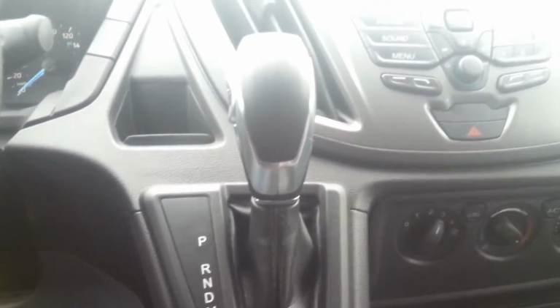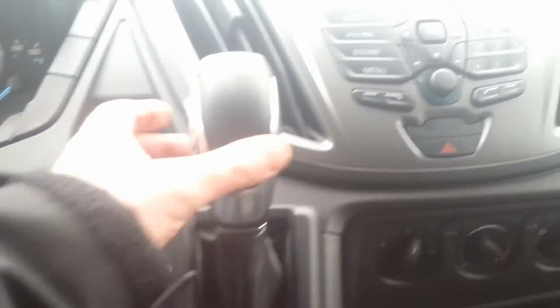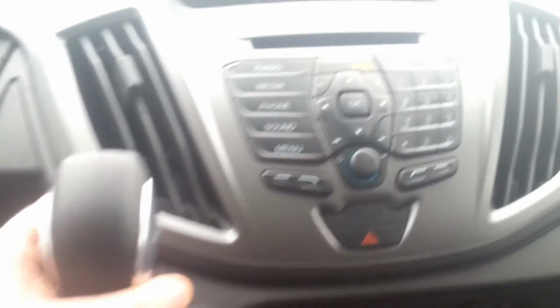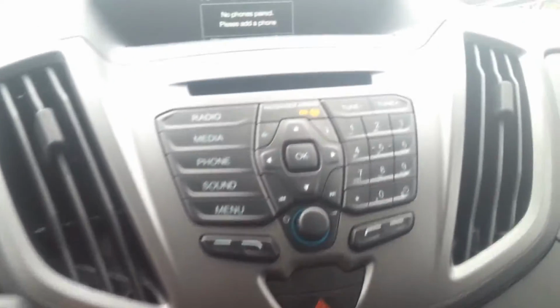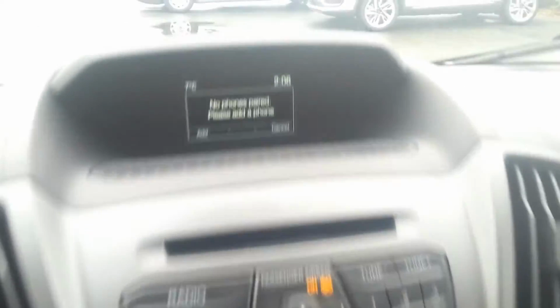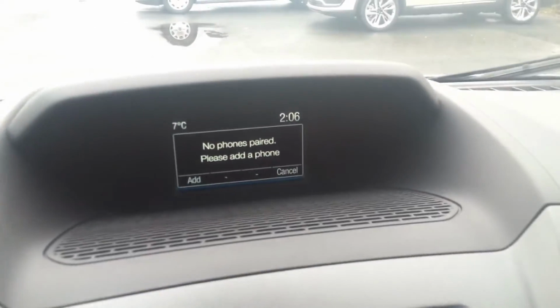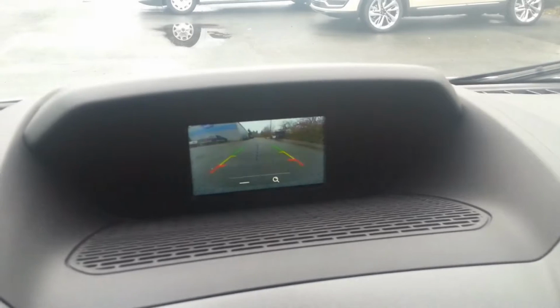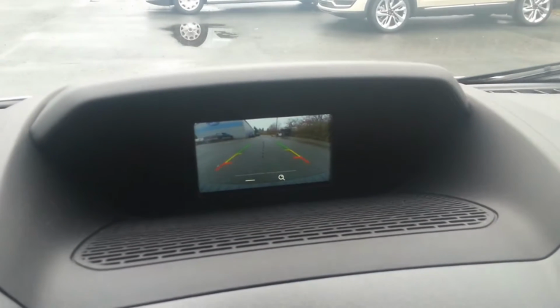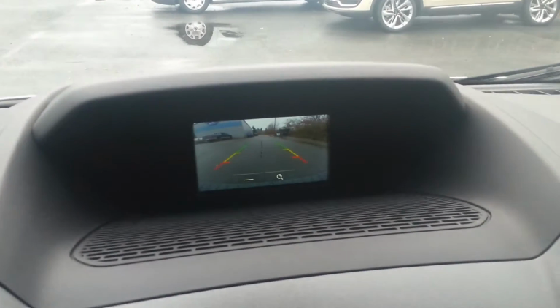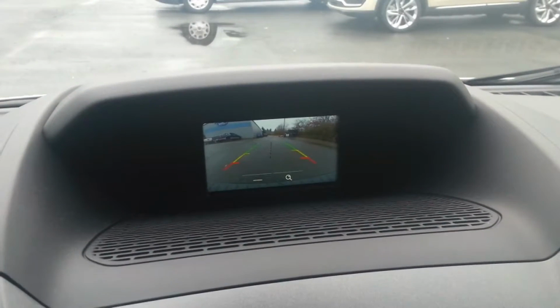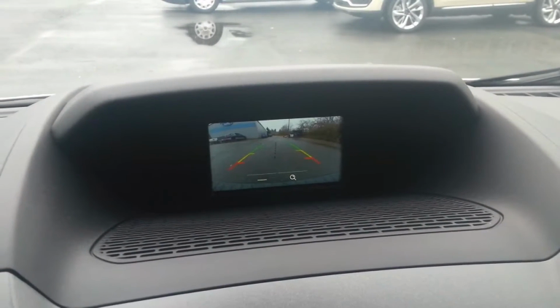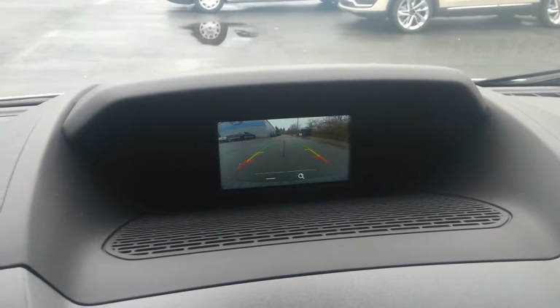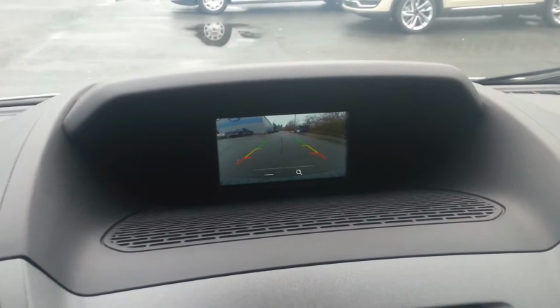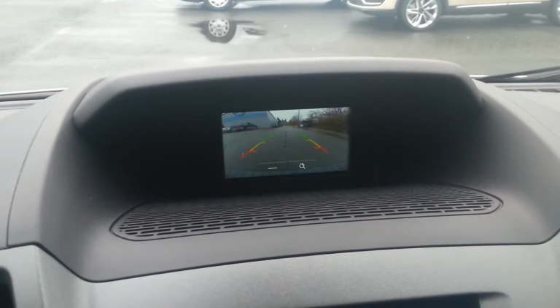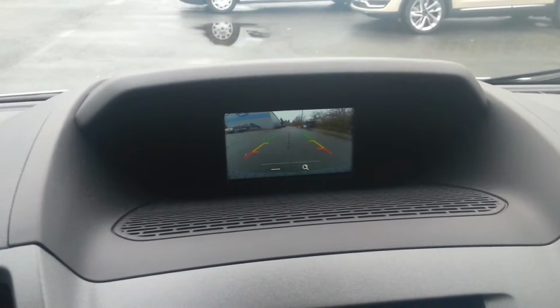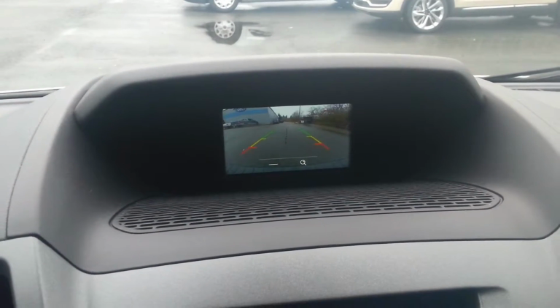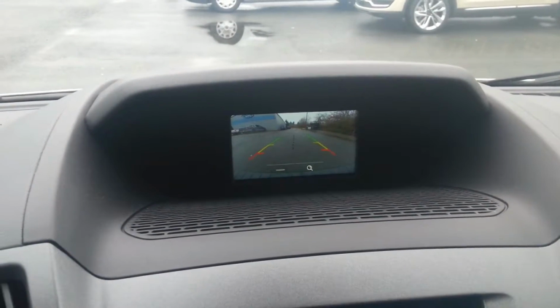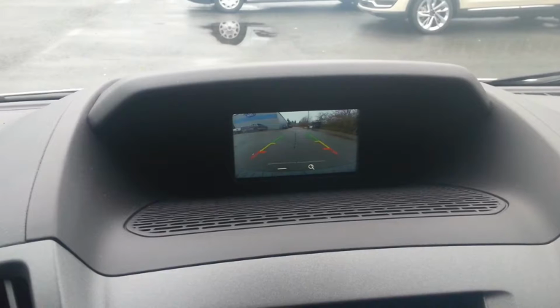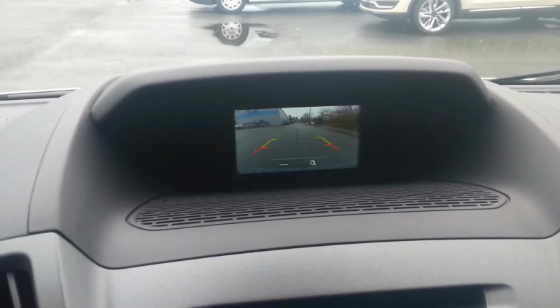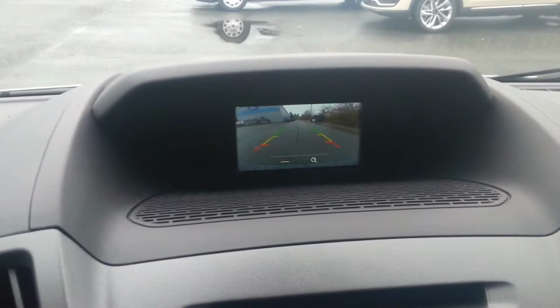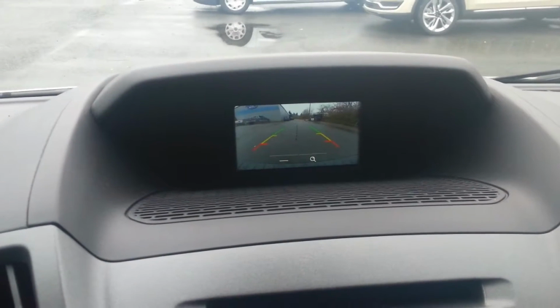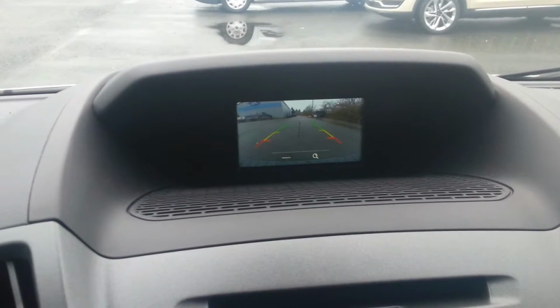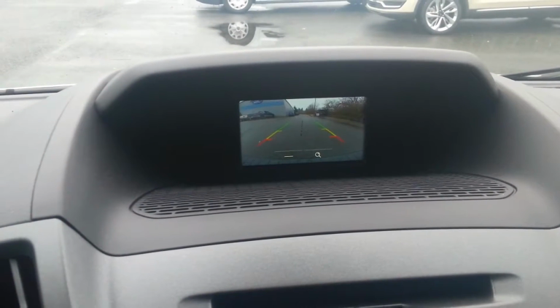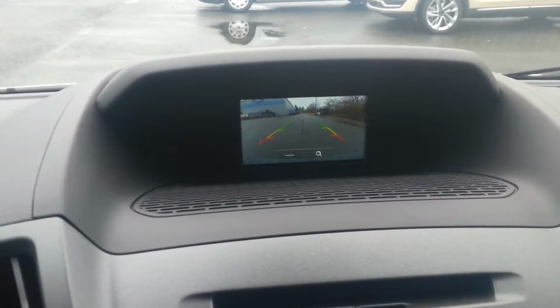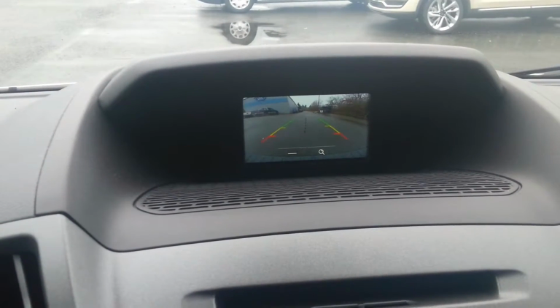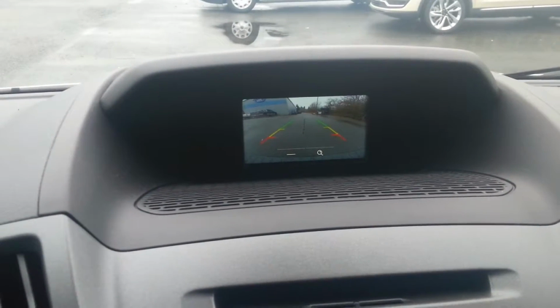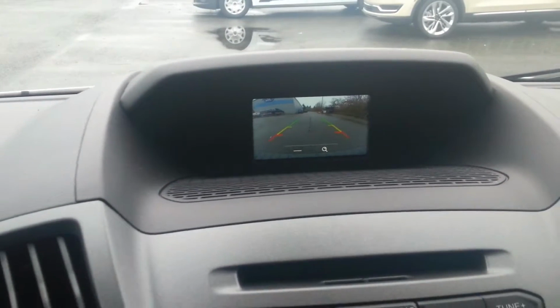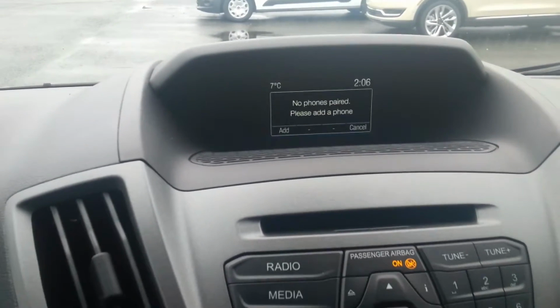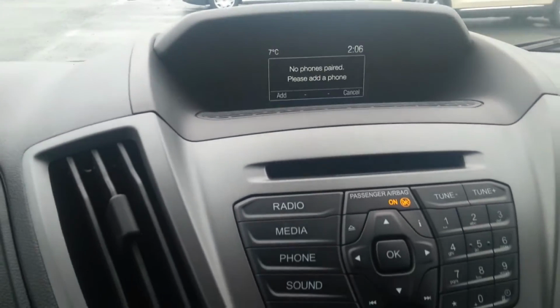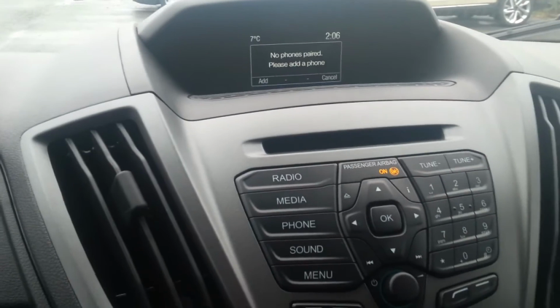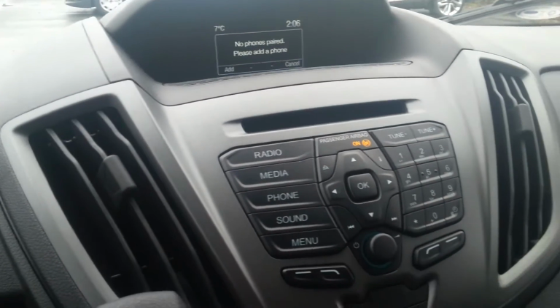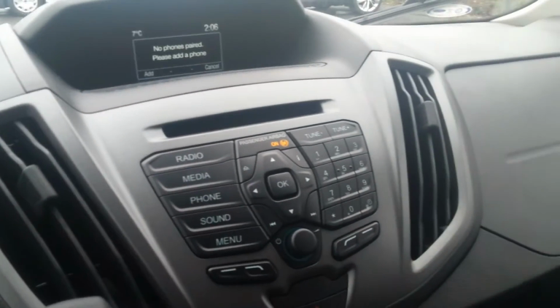You have a backup camera on this as well. It does have the backup warning system, and there are backup sensors that will let you know when you are getting close to objects around you.